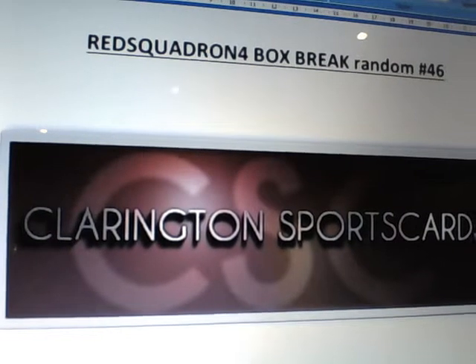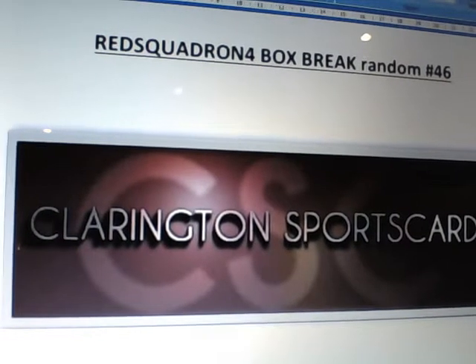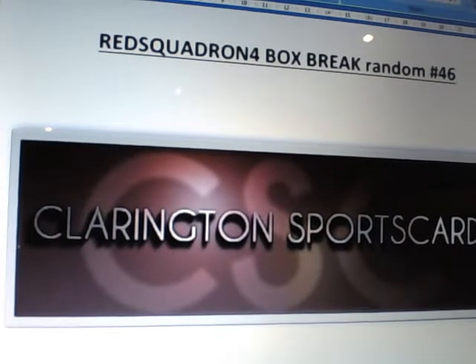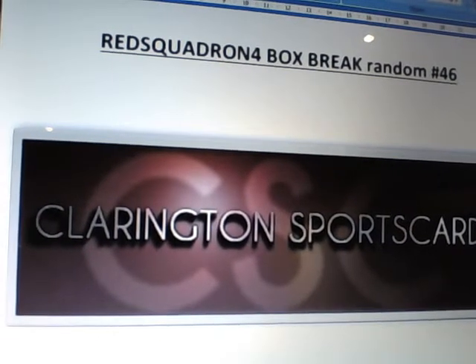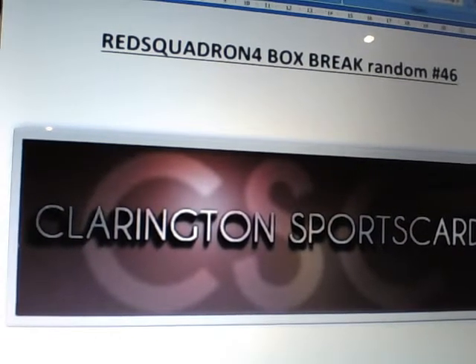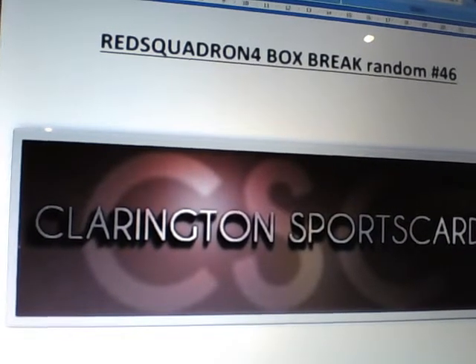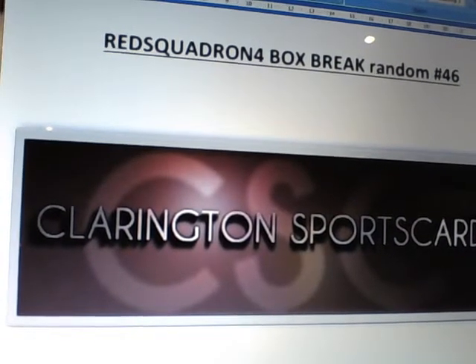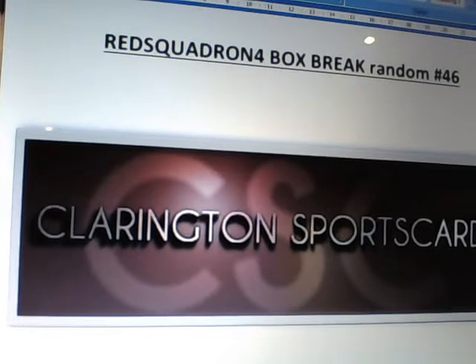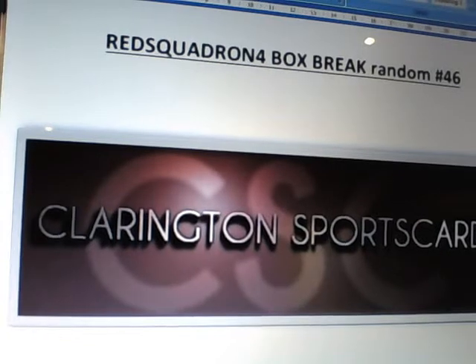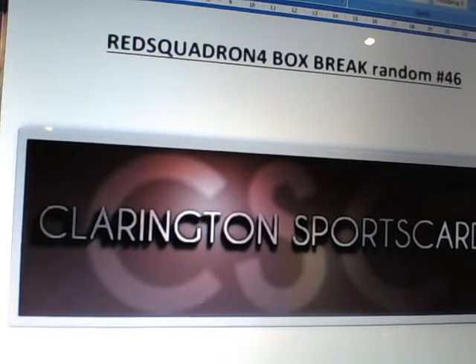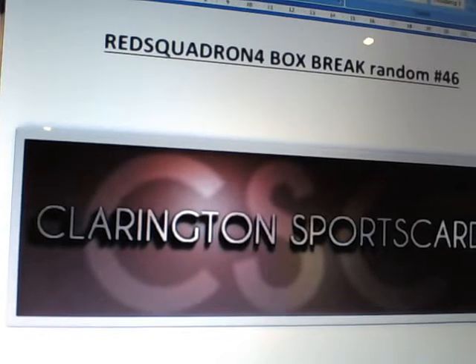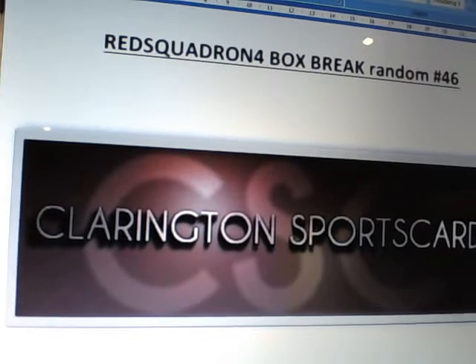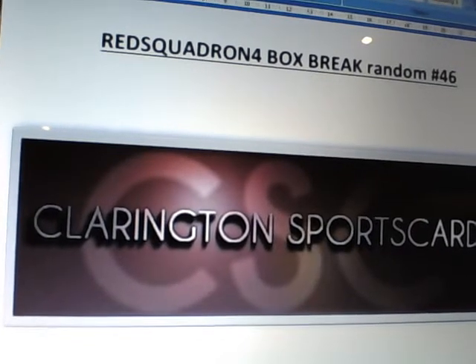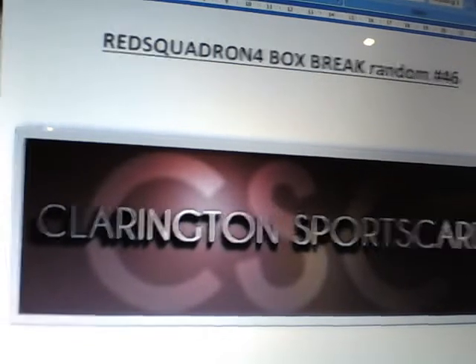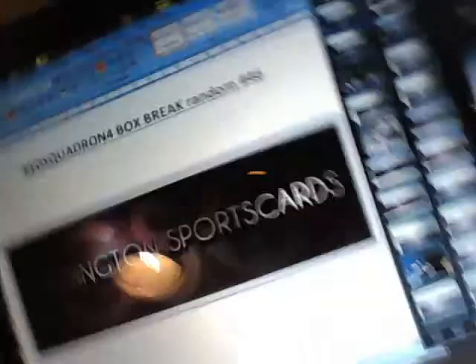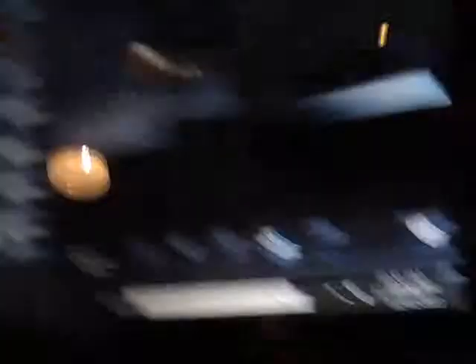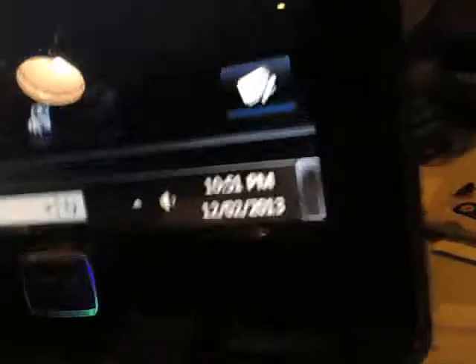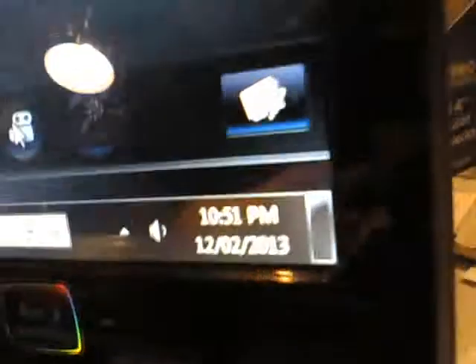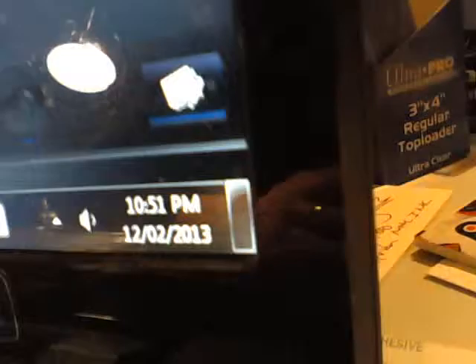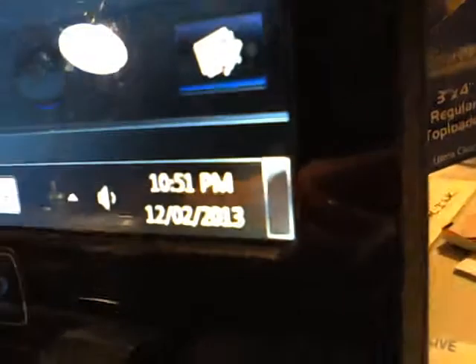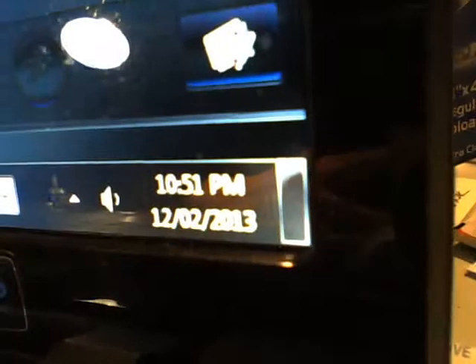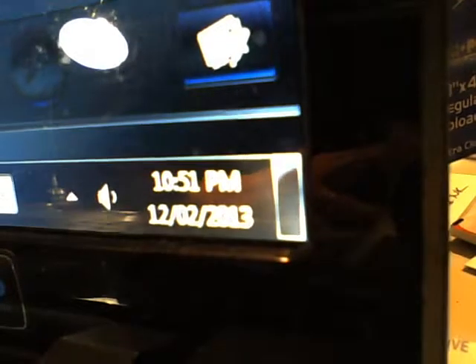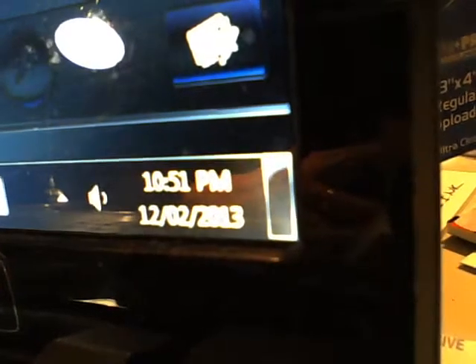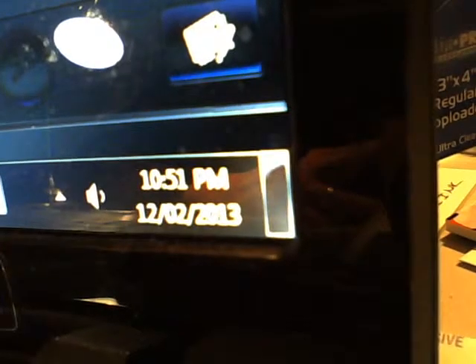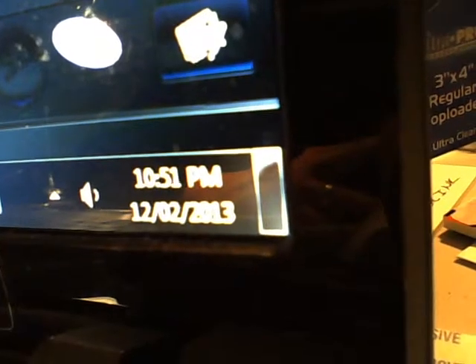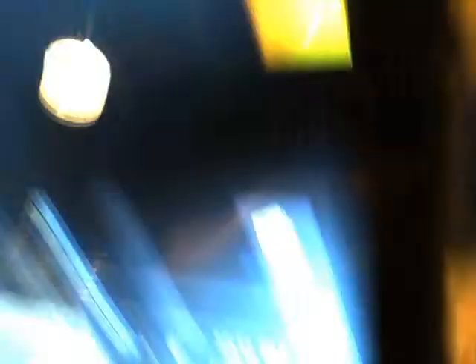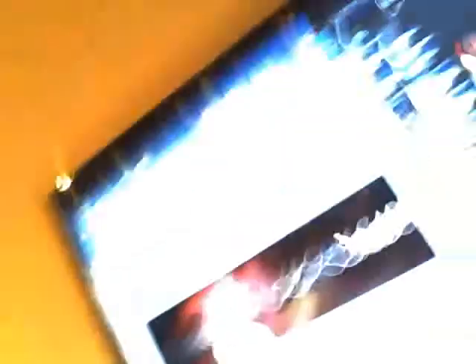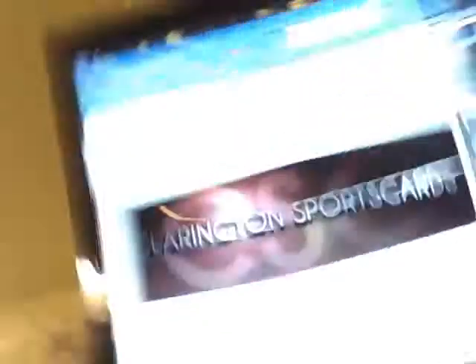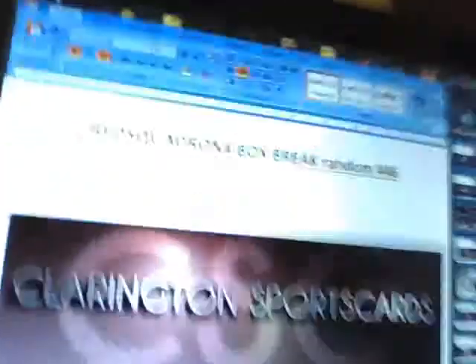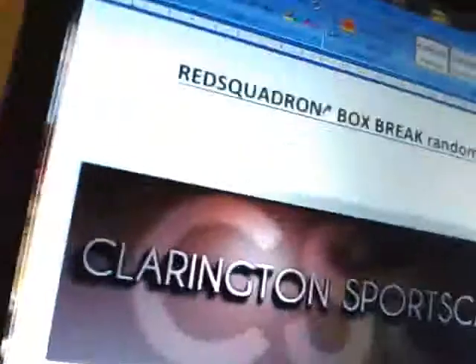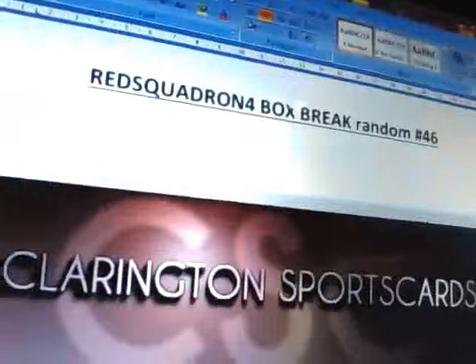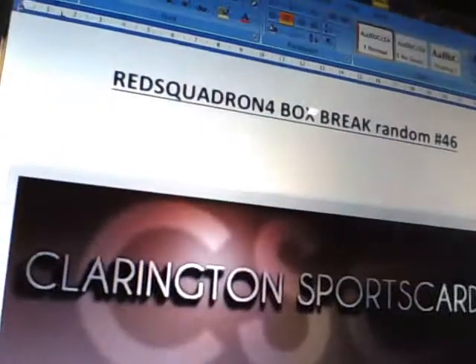Good evening everybody, it's Red Squadron 4 here for box break random number 46 for a single box of 11-12 Contenders. The time is 10 to 11 on the 12th of February 2013, and we're going to get the random set up.